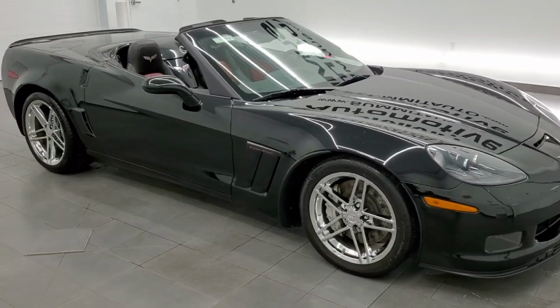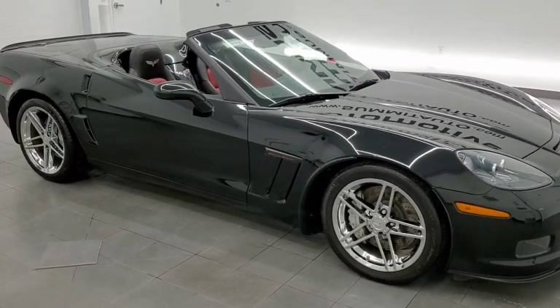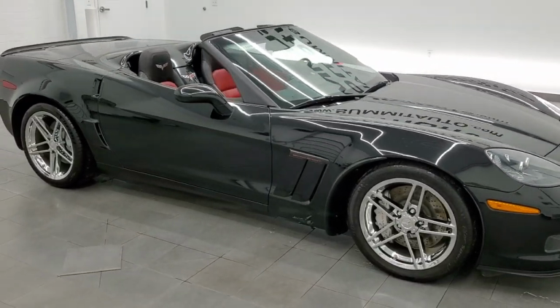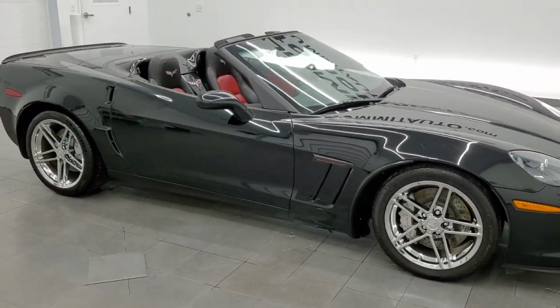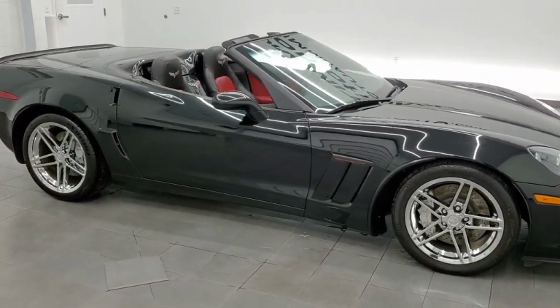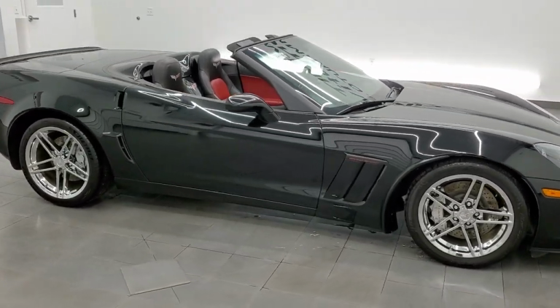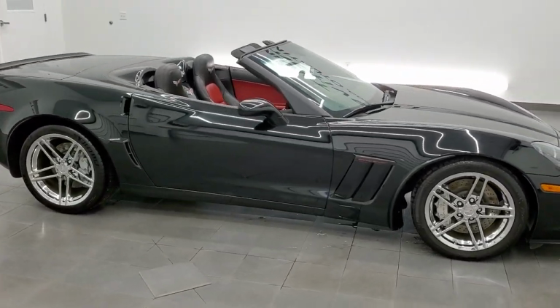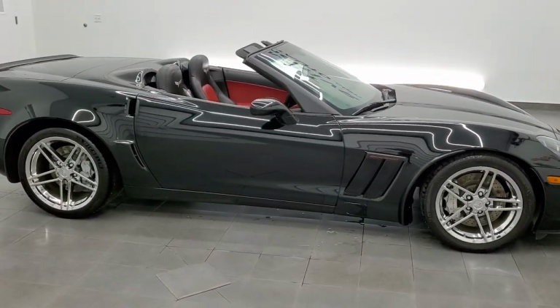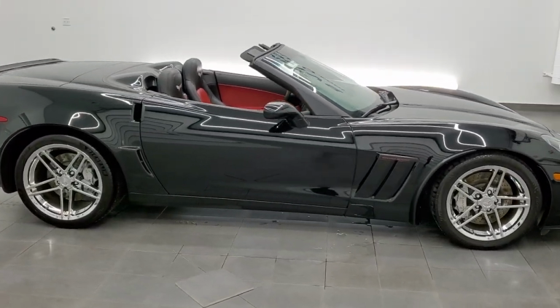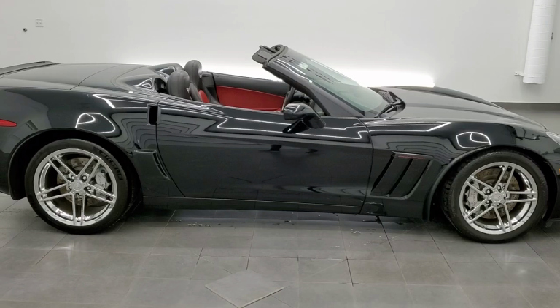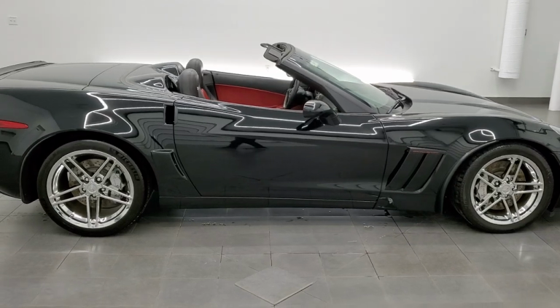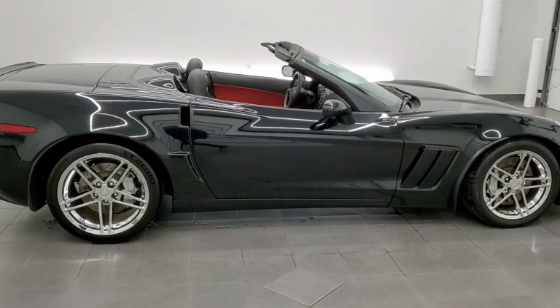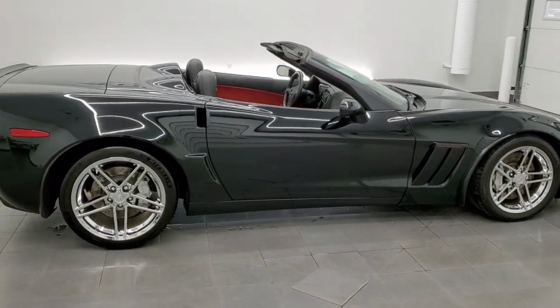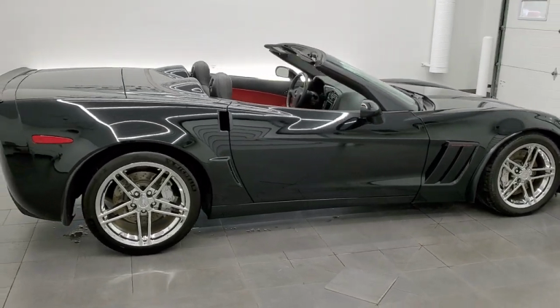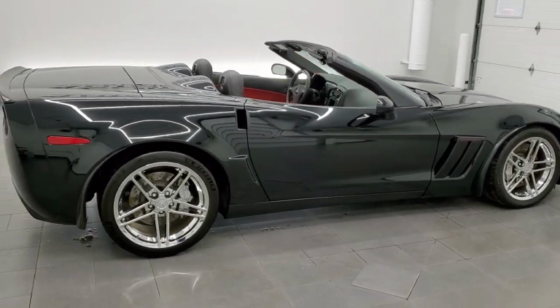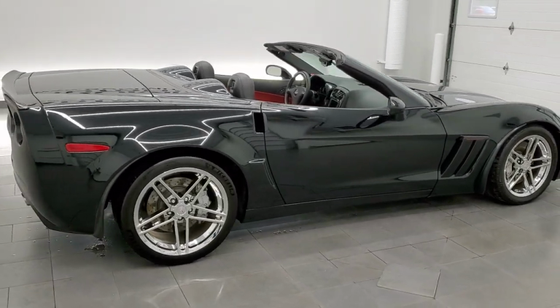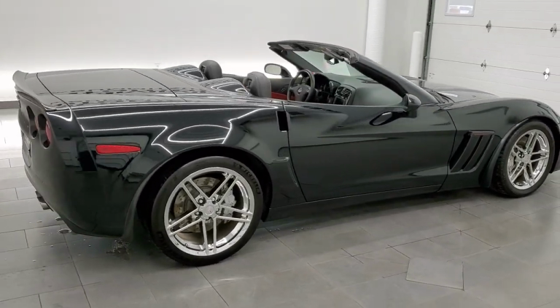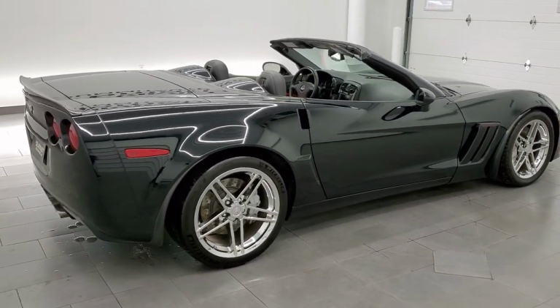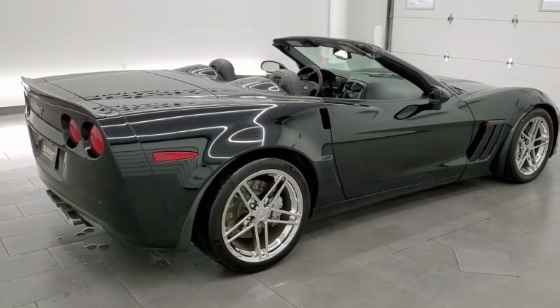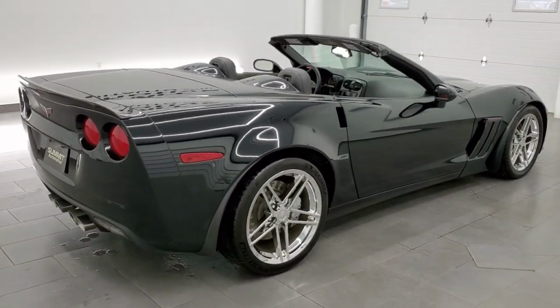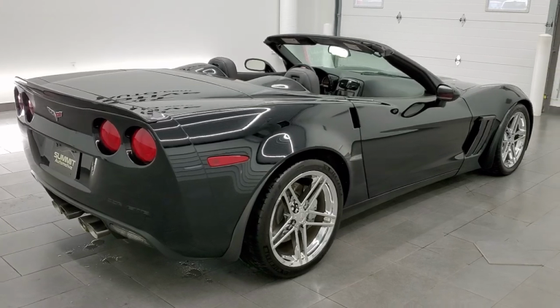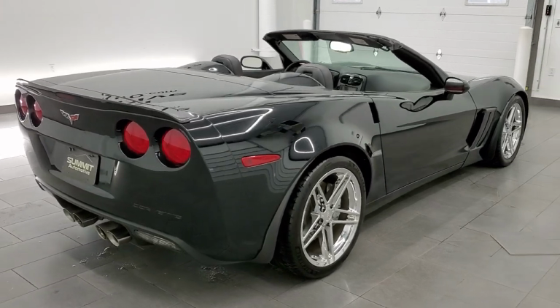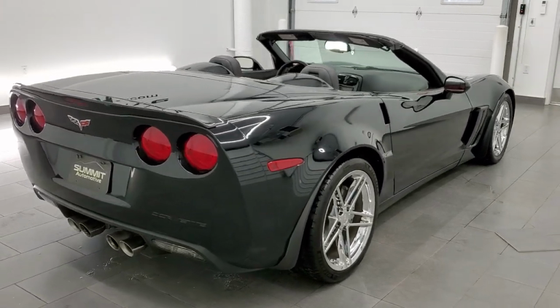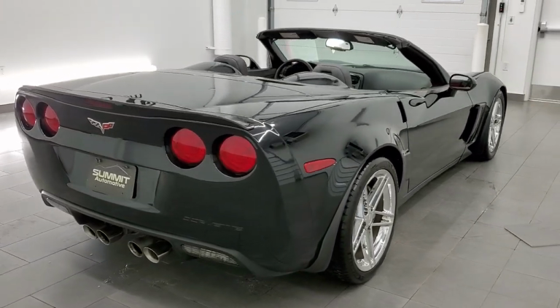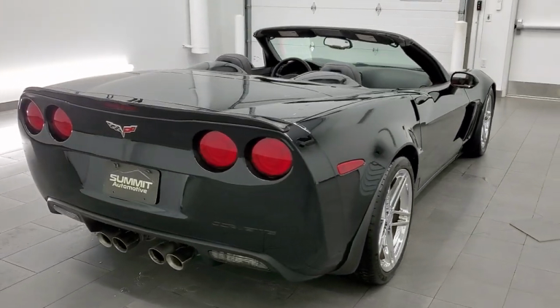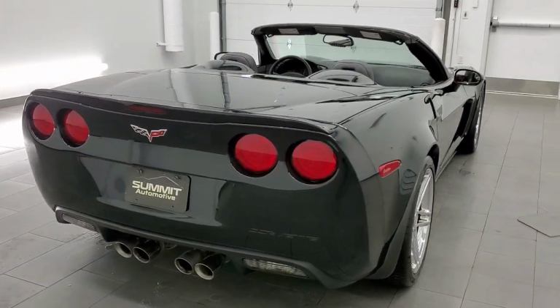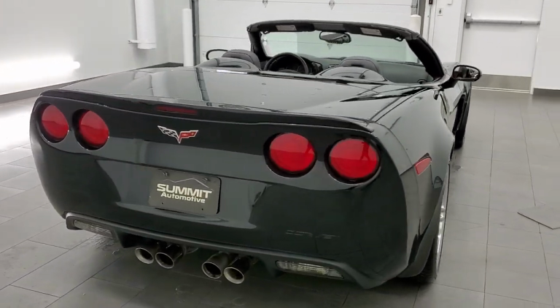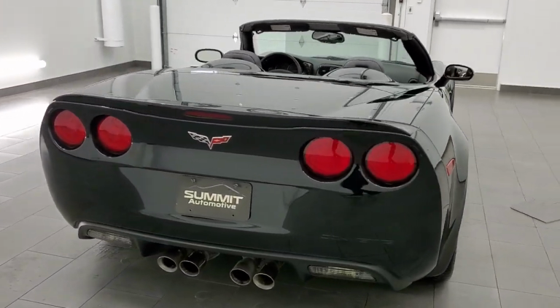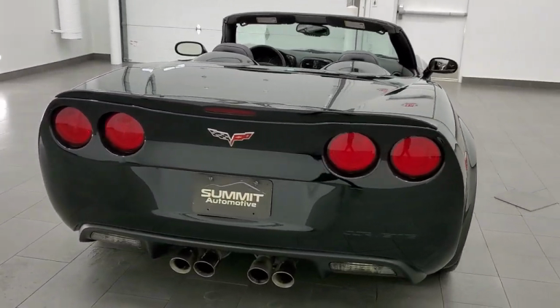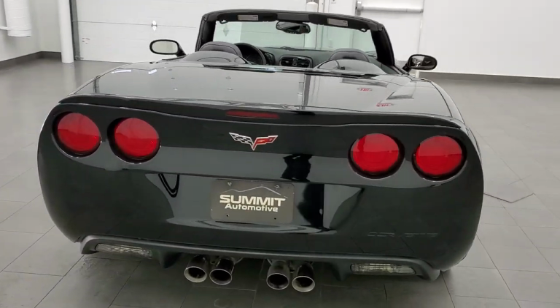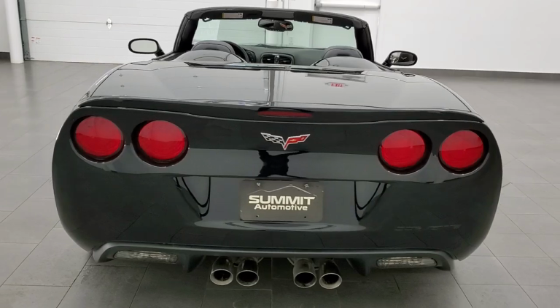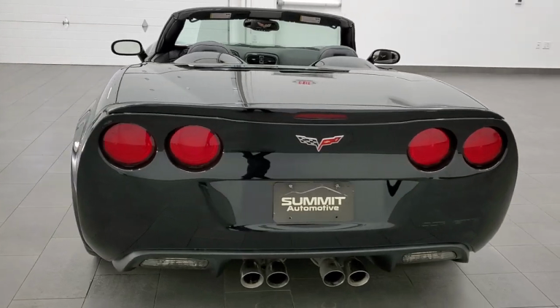This 2011 Chevrolet Corvette 3LT Grand Sport is stock number 12119Z. We are here at Summit Automotive in Fond du Lac, Wisconsin, your new and used sports car headquarters.